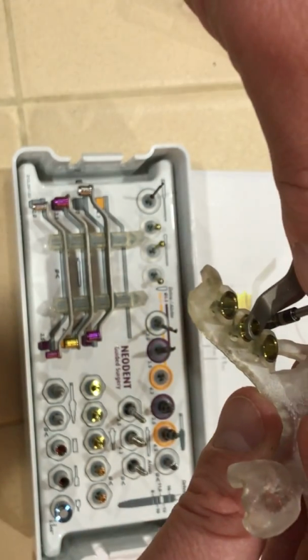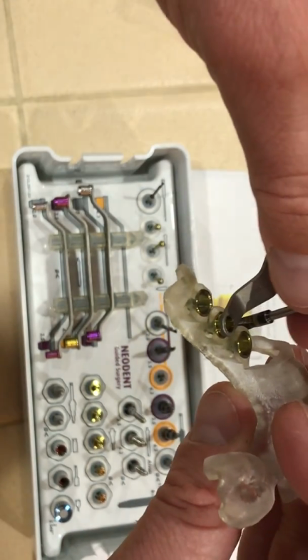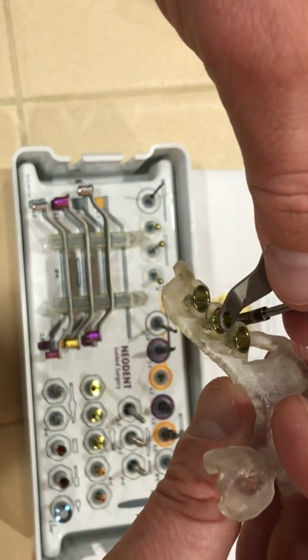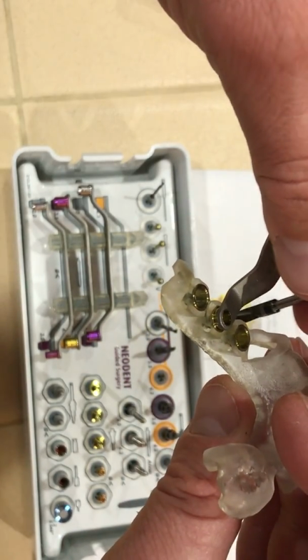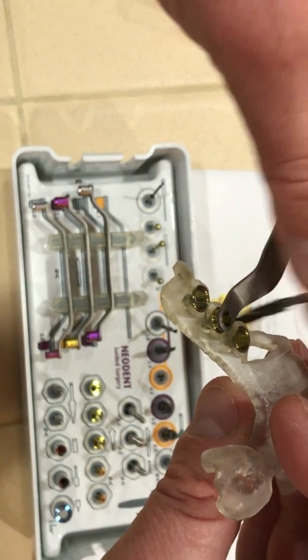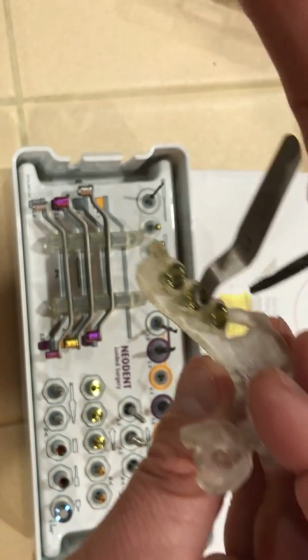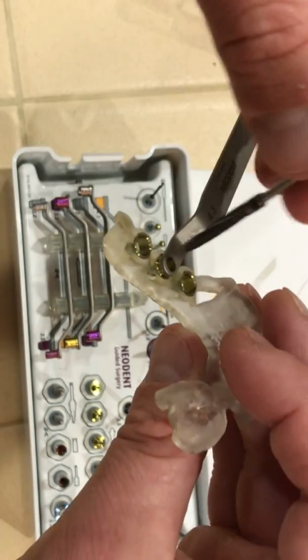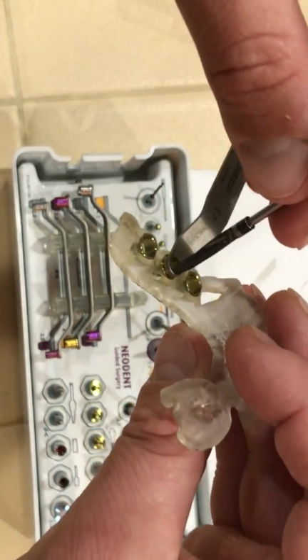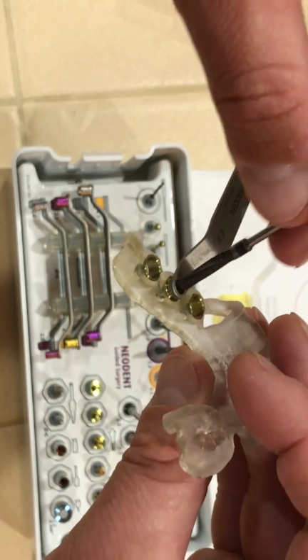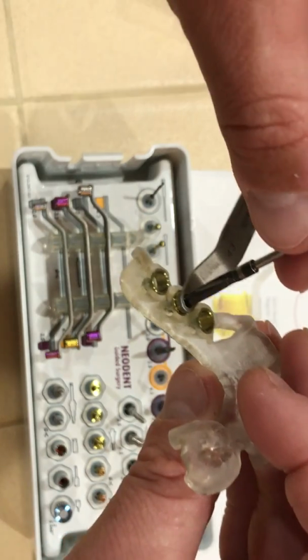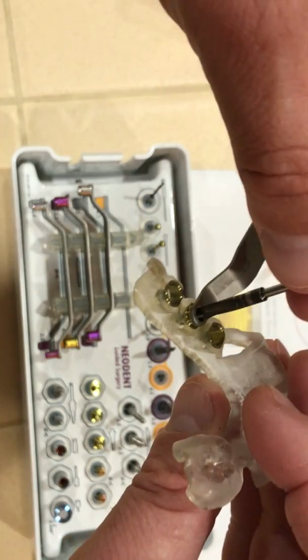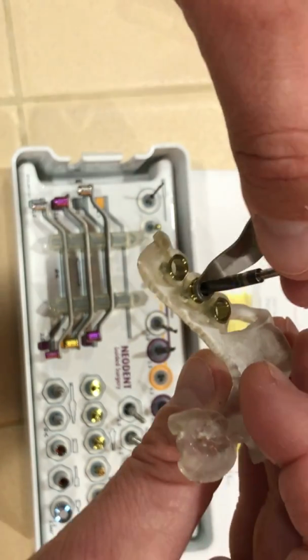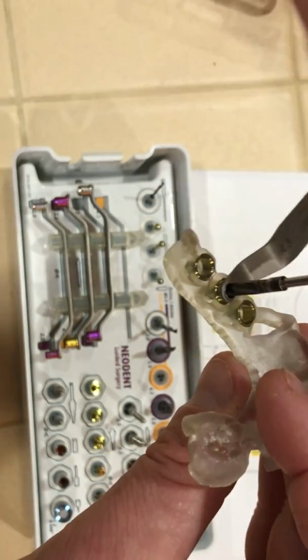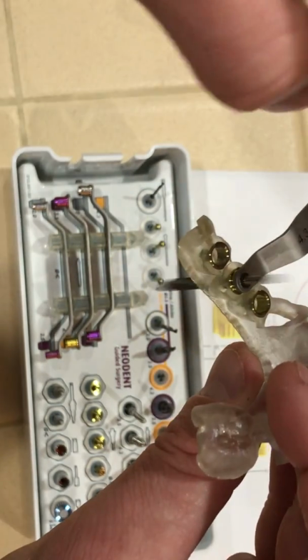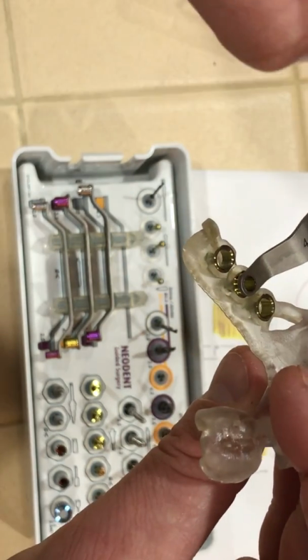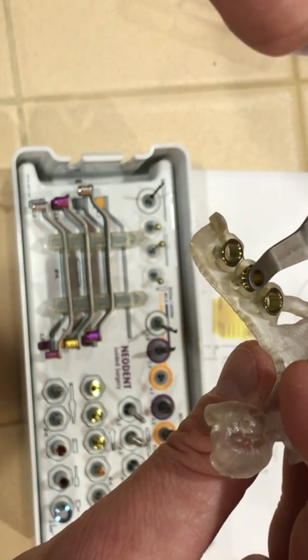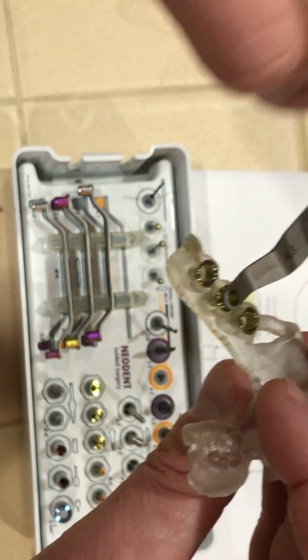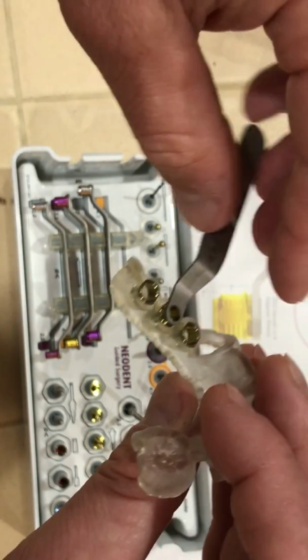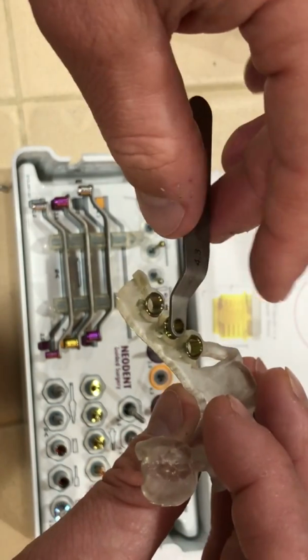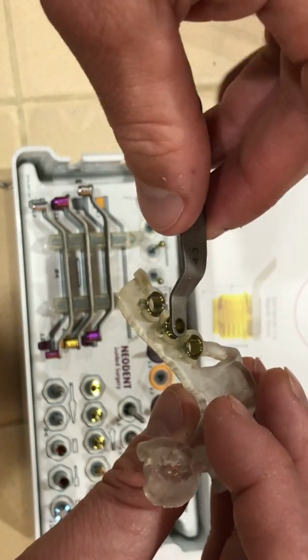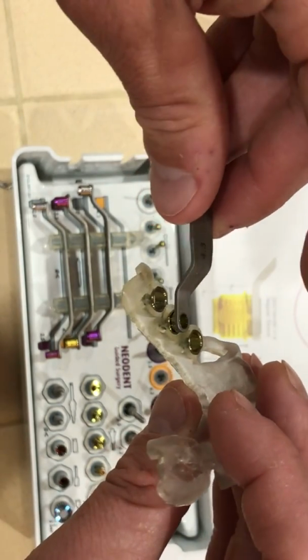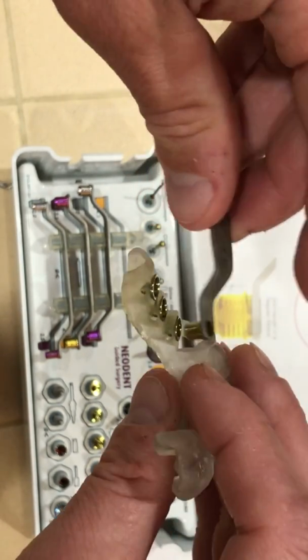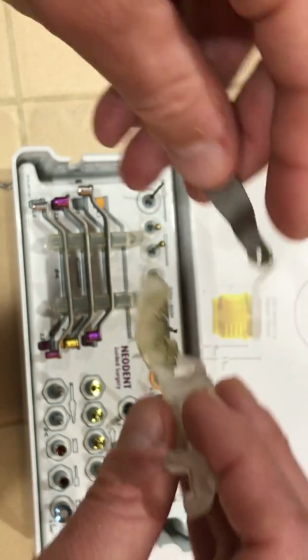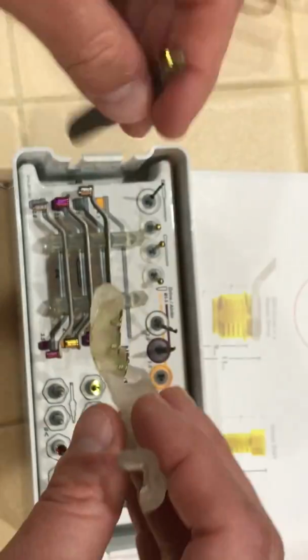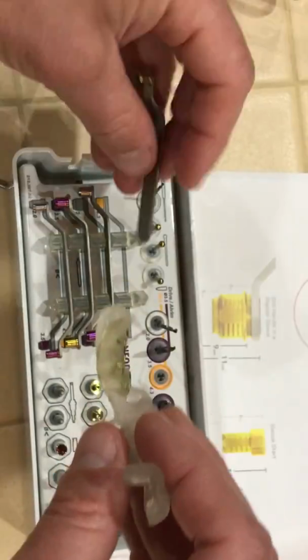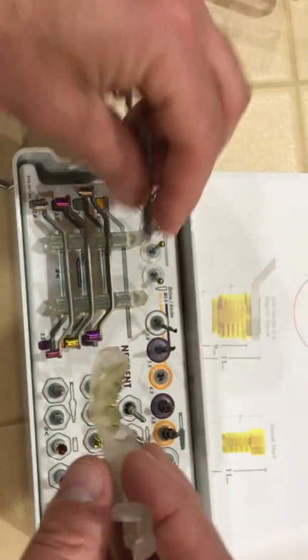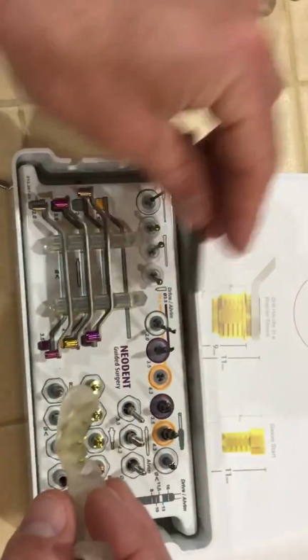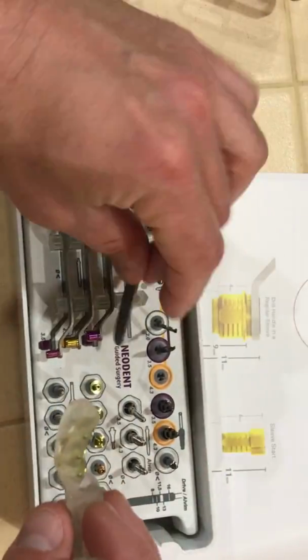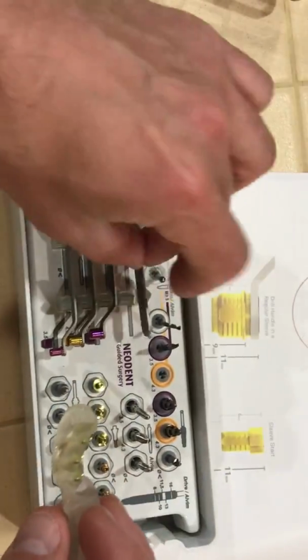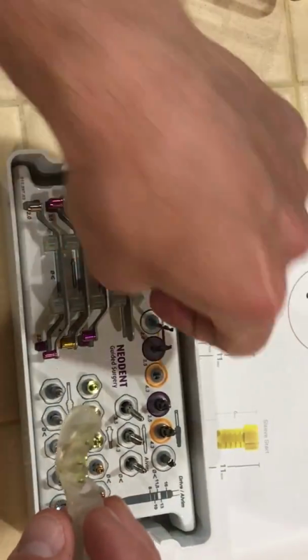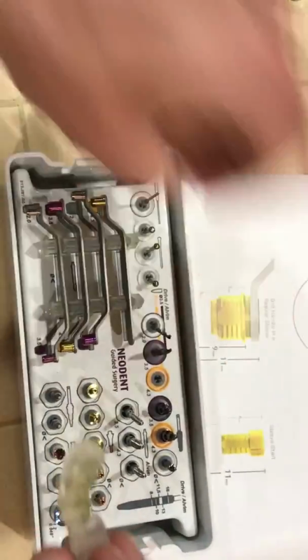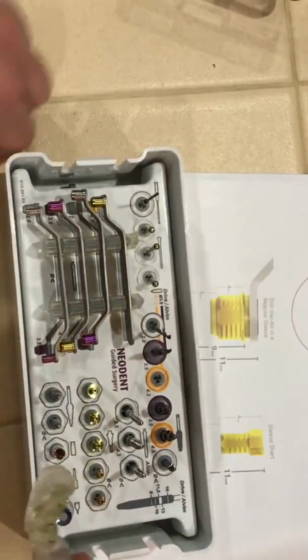If I push this thing through and I'm not paying attention as the doctor doing the procedure, it could go all the way through. So you can get endo stops if you want, even from somebody like Salvin.